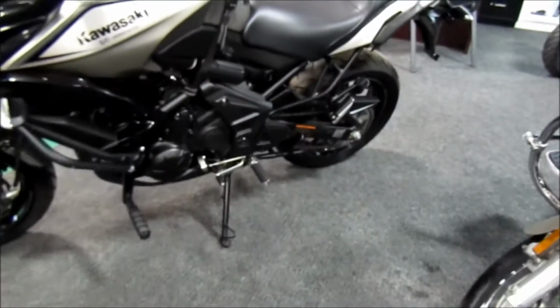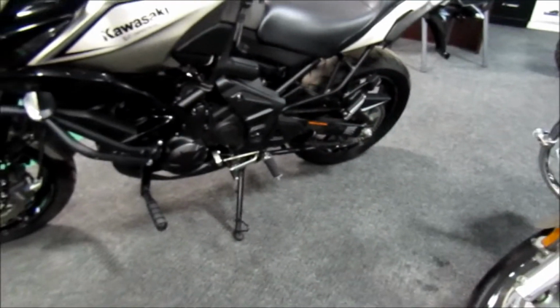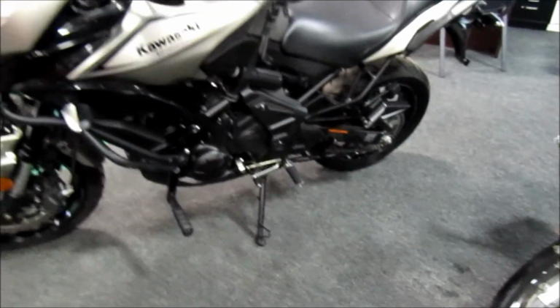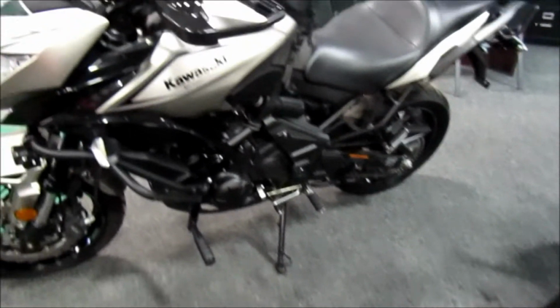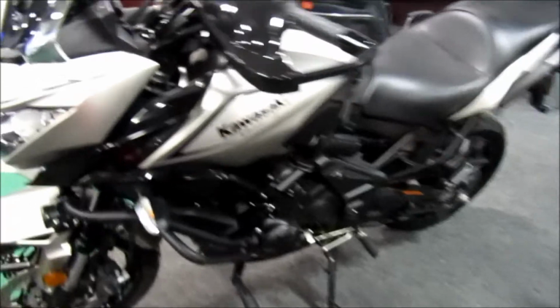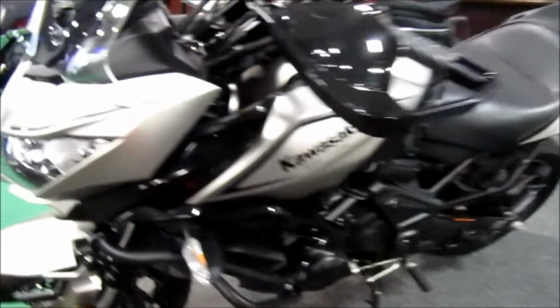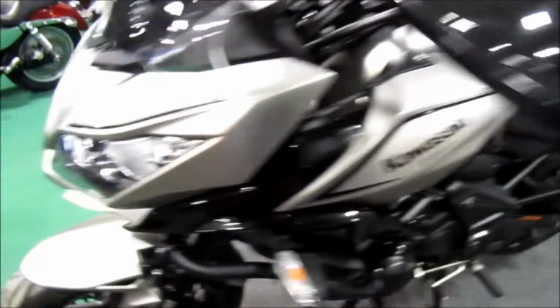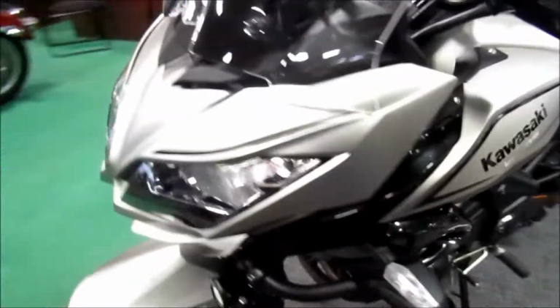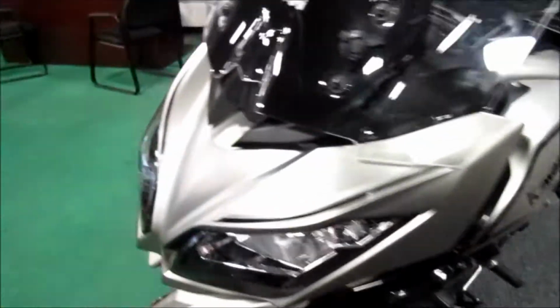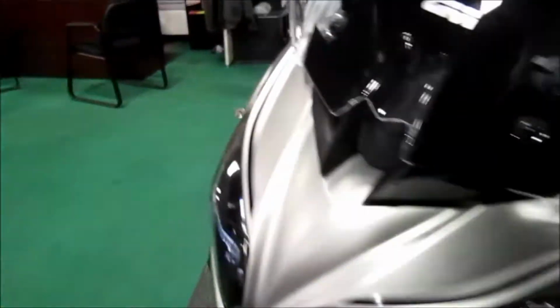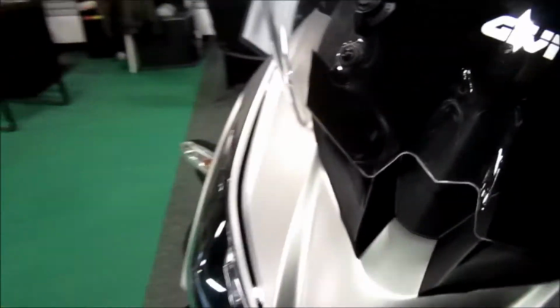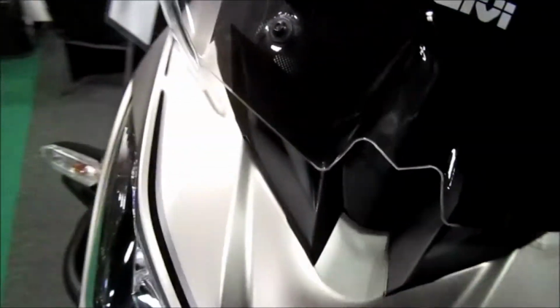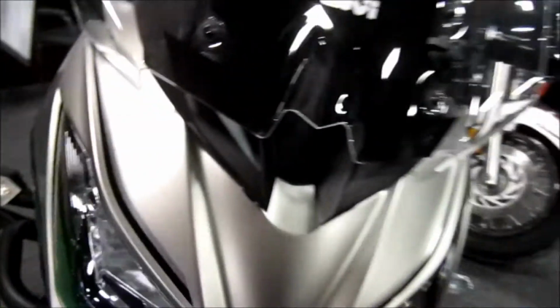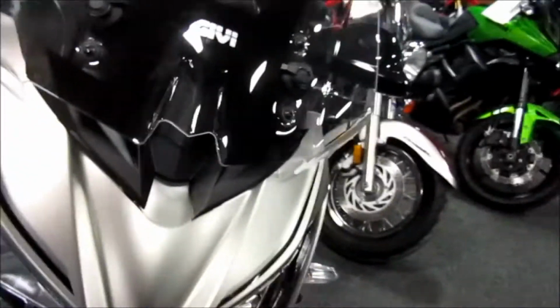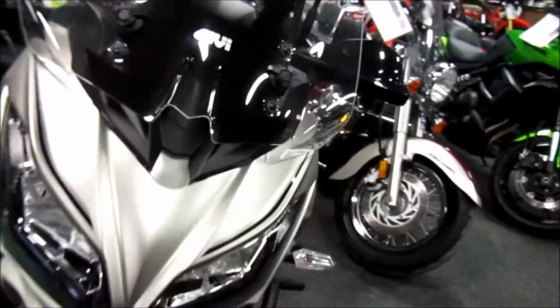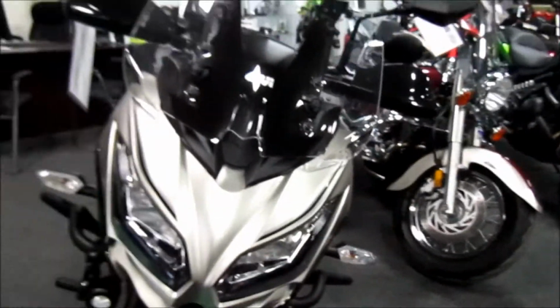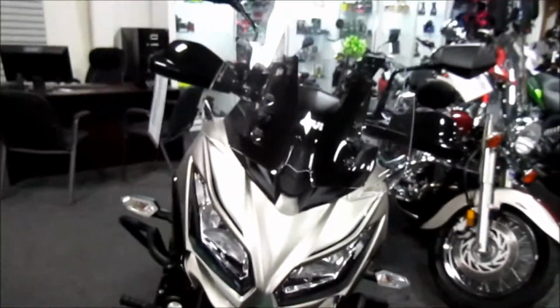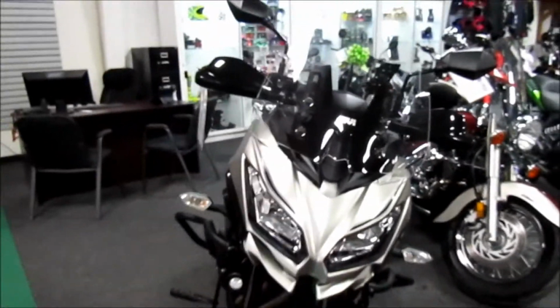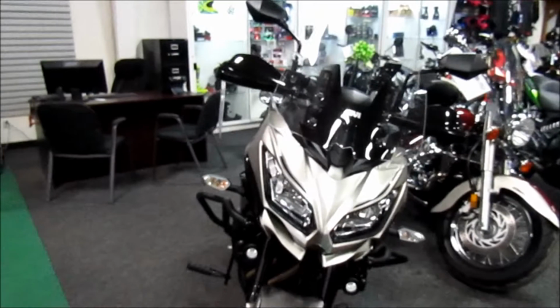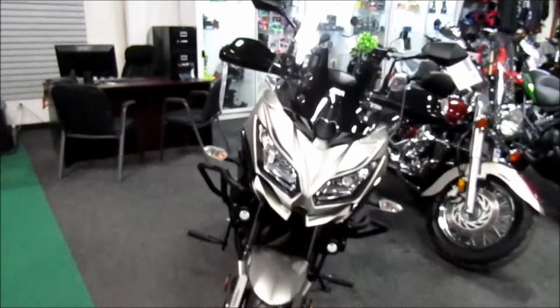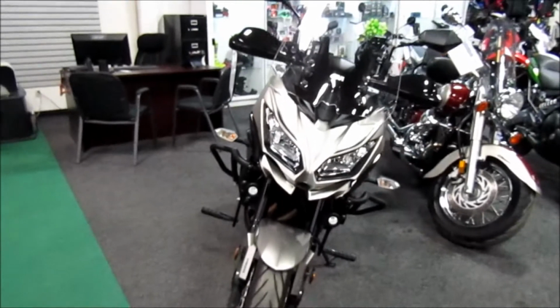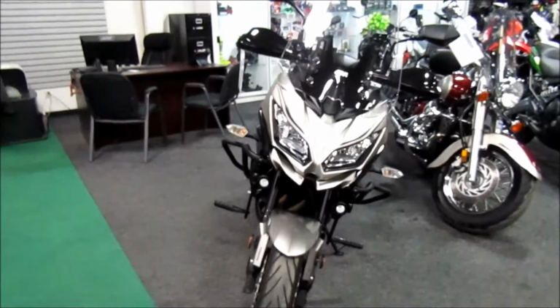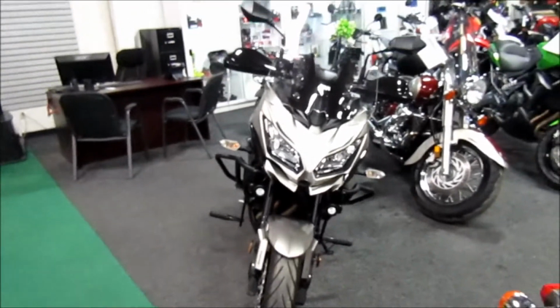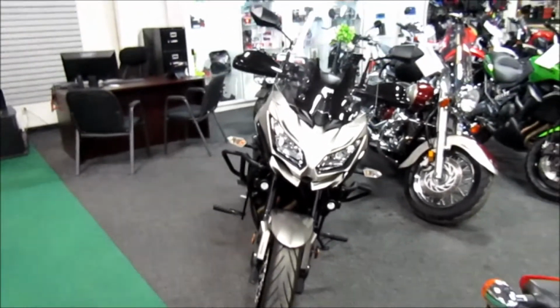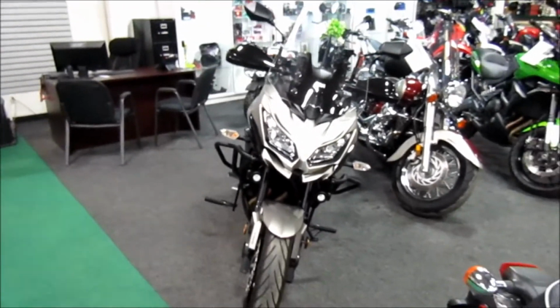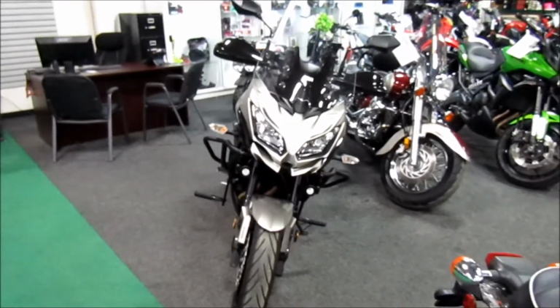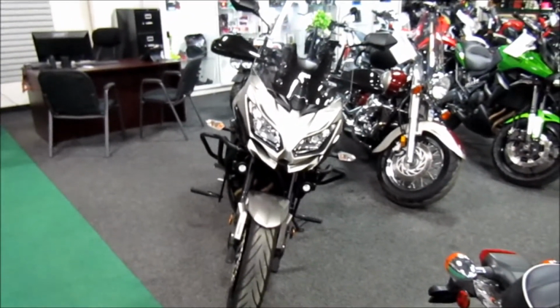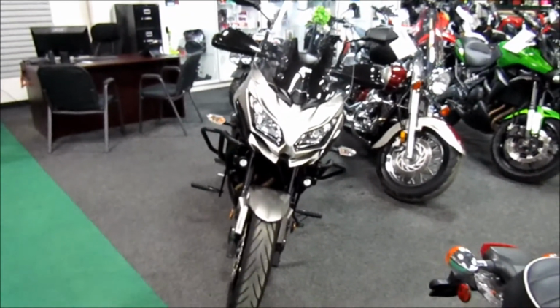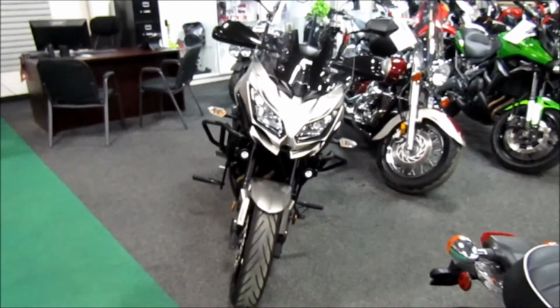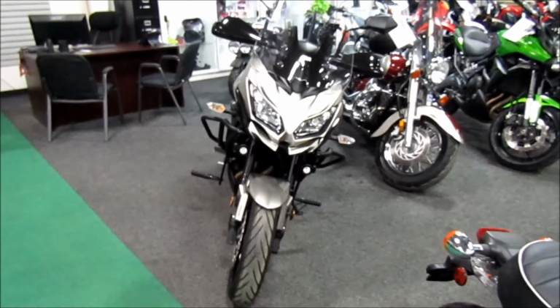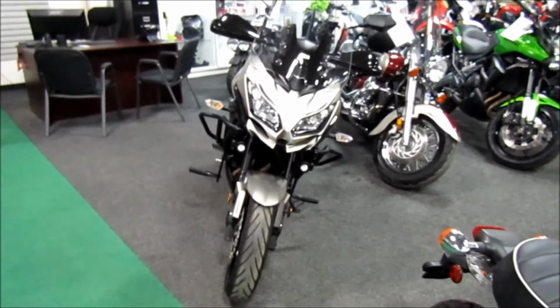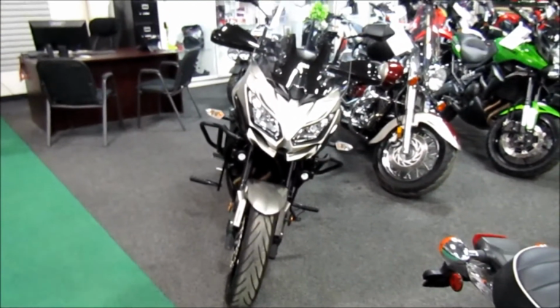Very nice unit. If you're interested in this 2017 Kawasaki Versys 650 with ABS, please give us a call at Mega Motorsports in West Plains, Missouri.